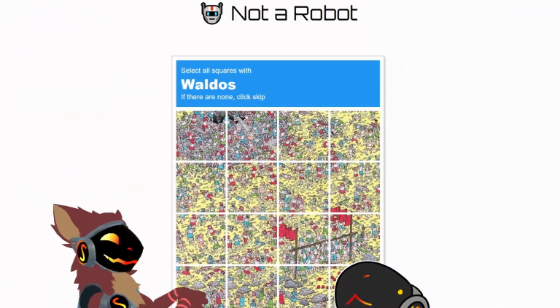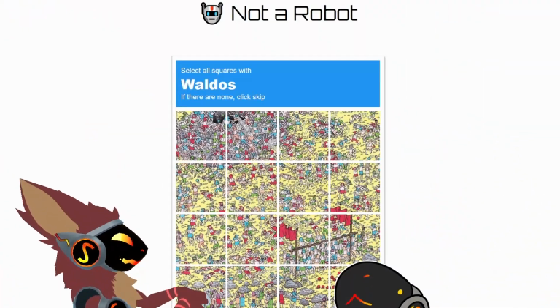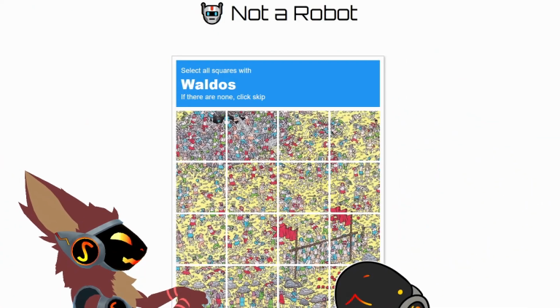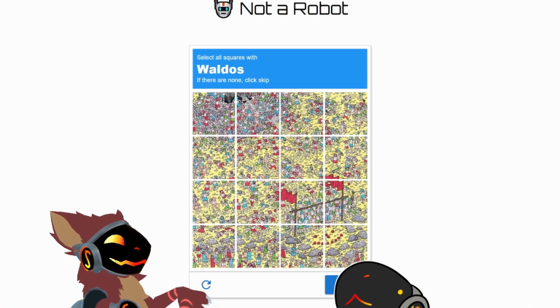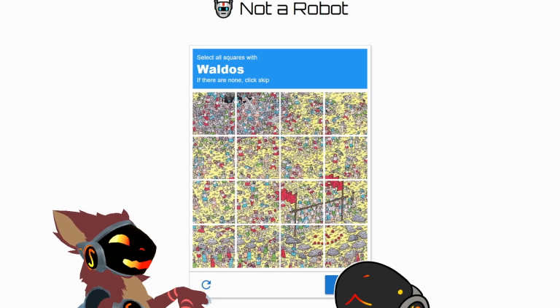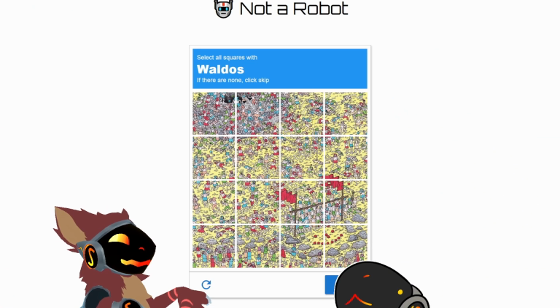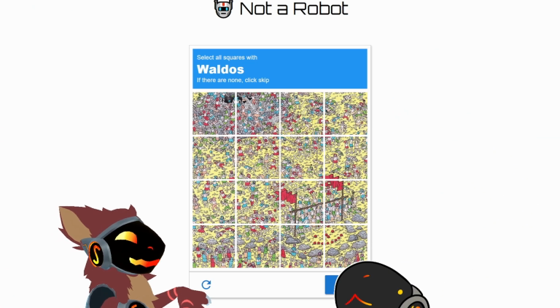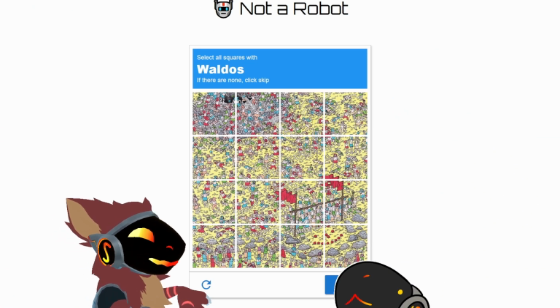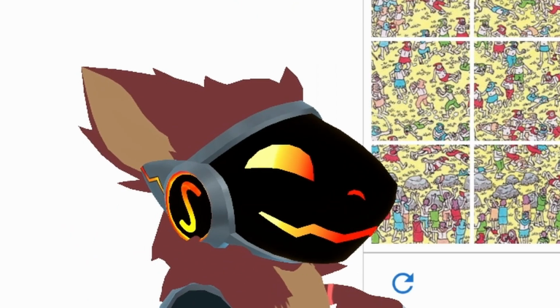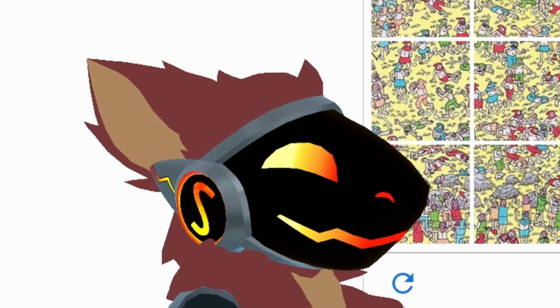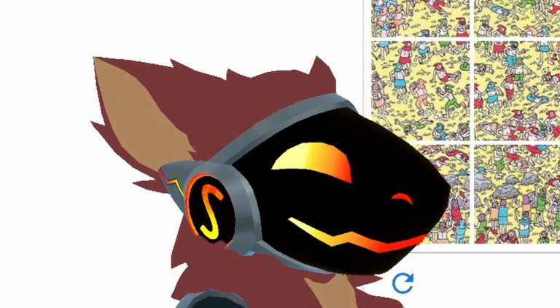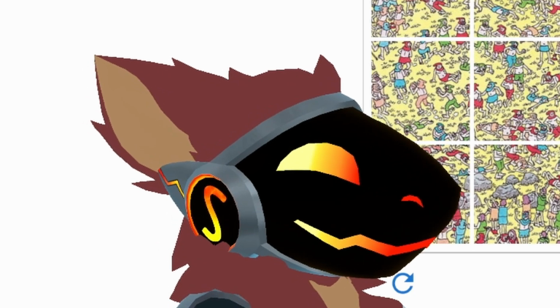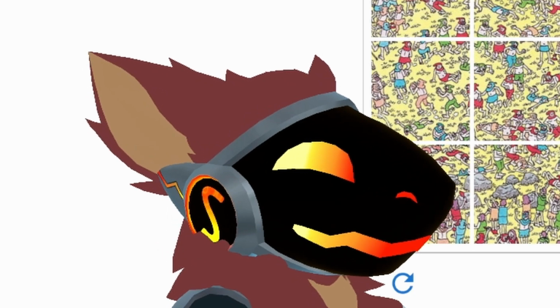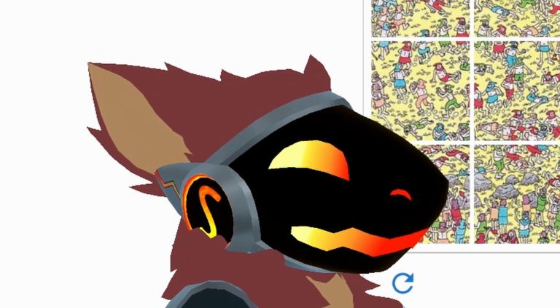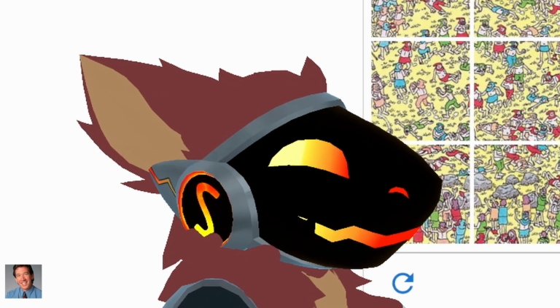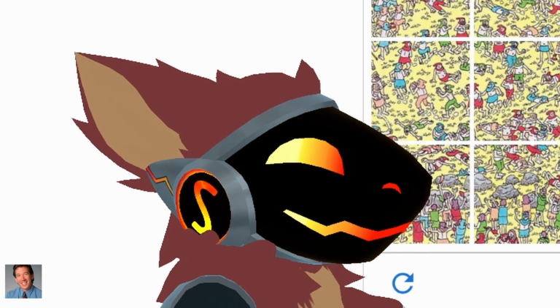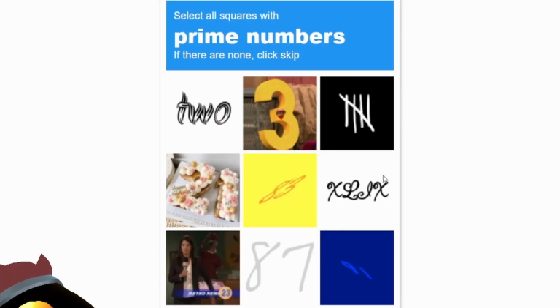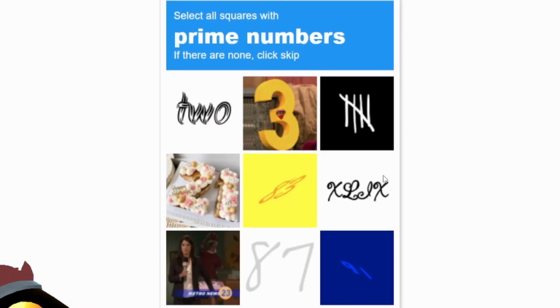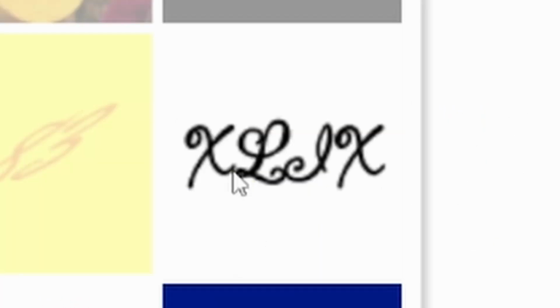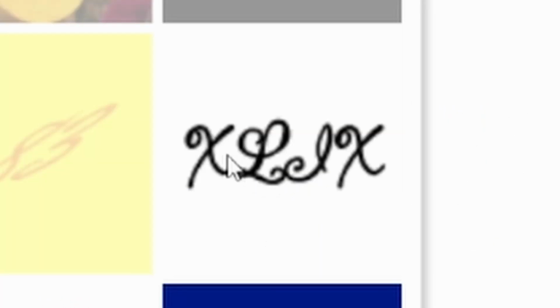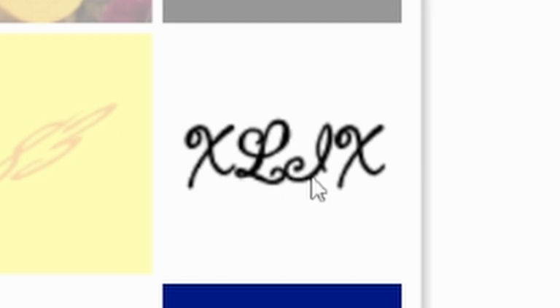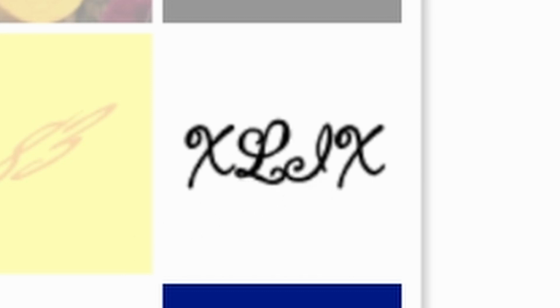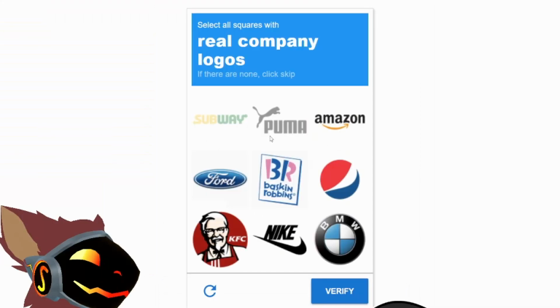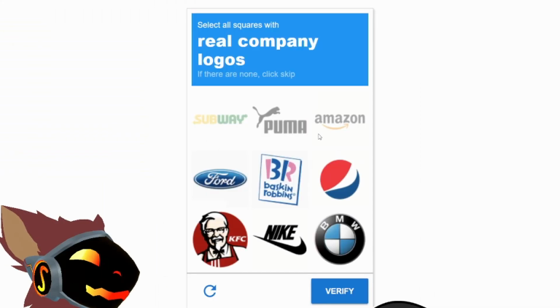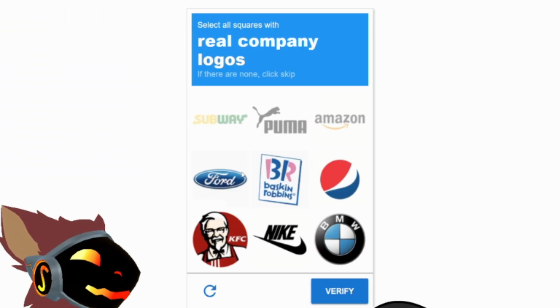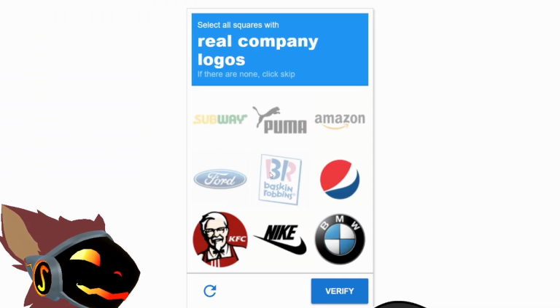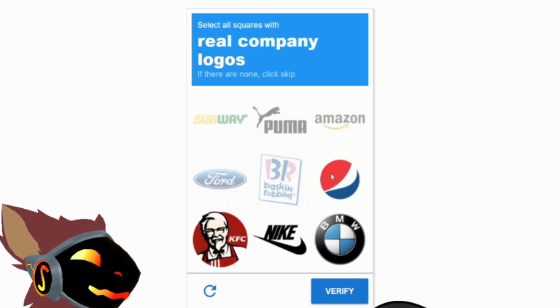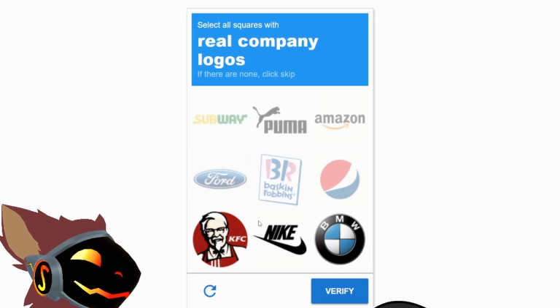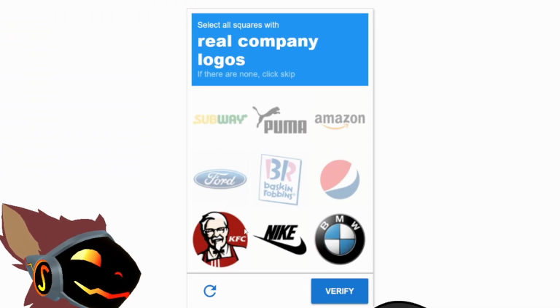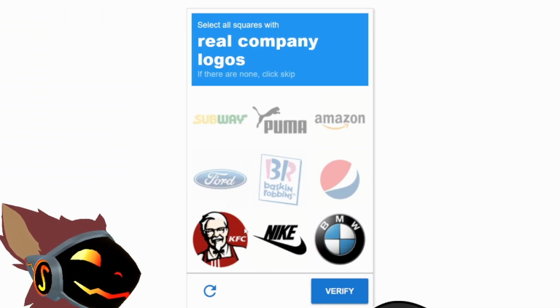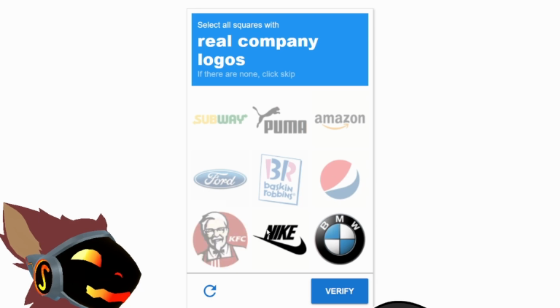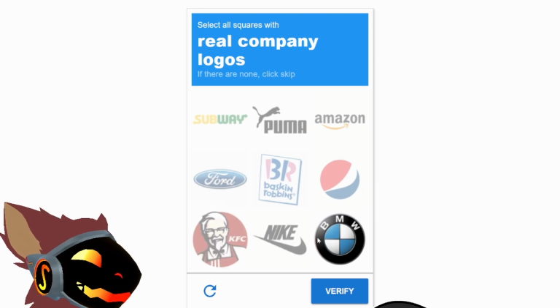Oh no! Select all squares with Waldos. Prime numbers — that's a bunch of letters, that's not a number. They're all real company logos? These are all real companies.